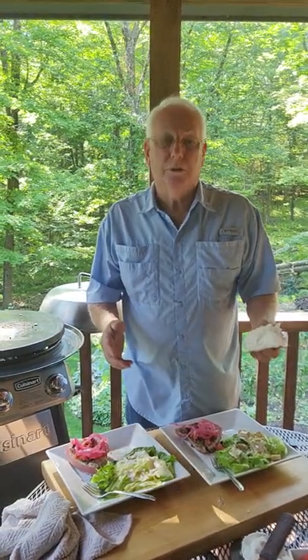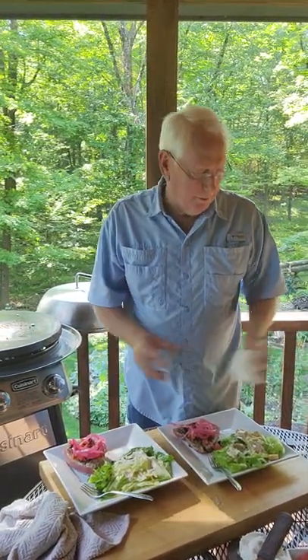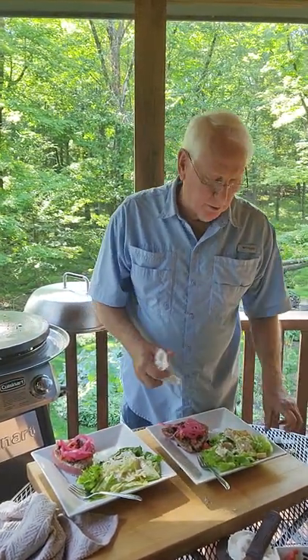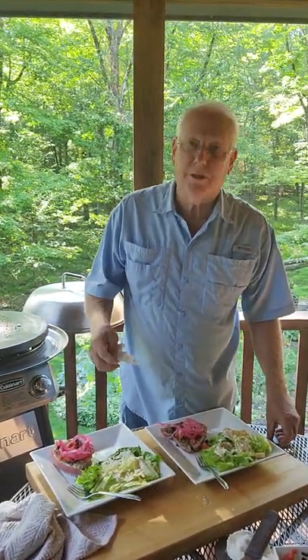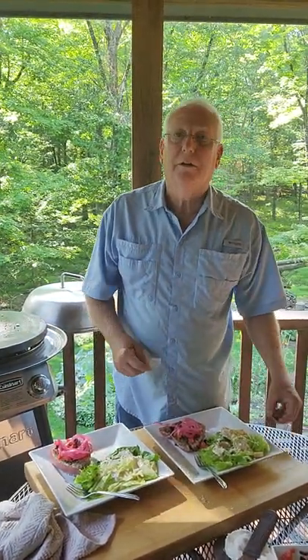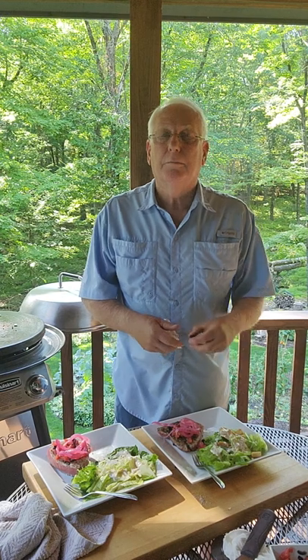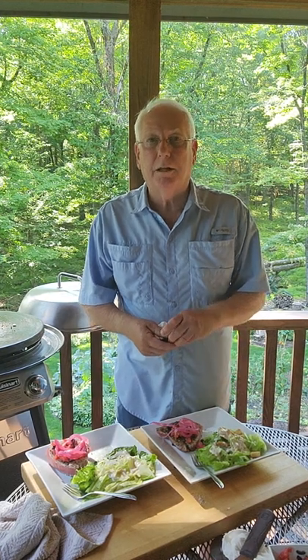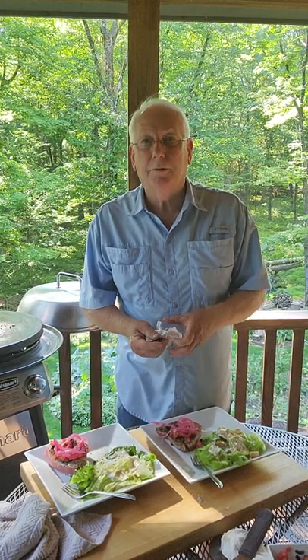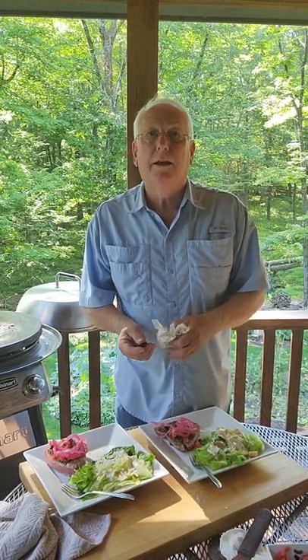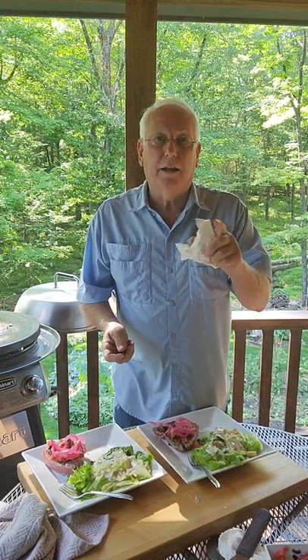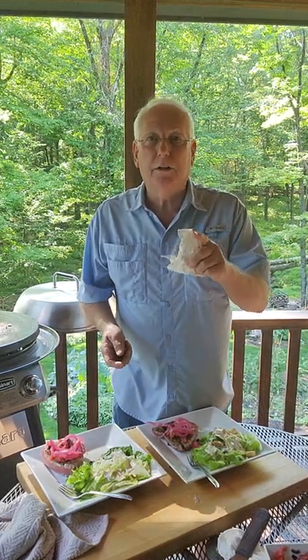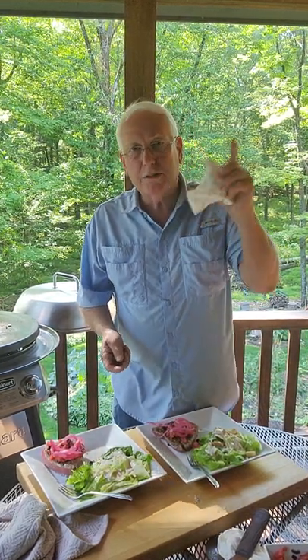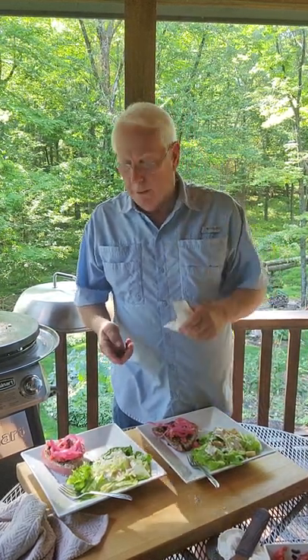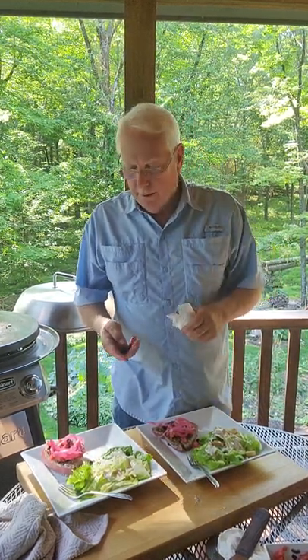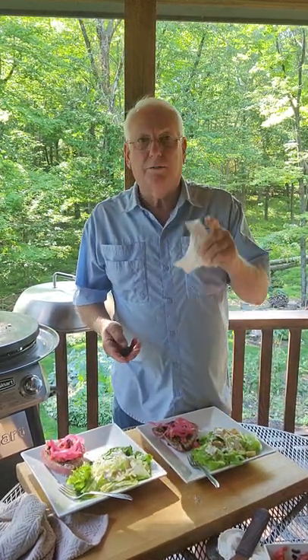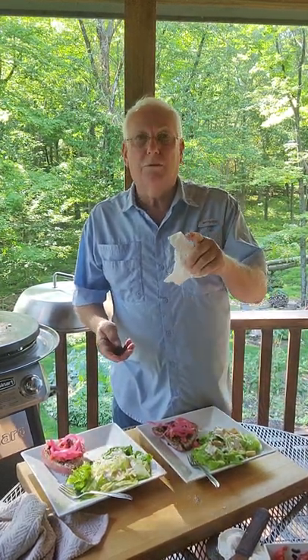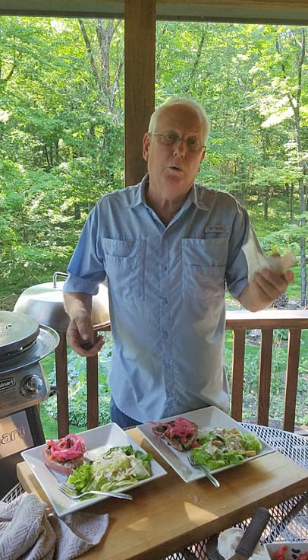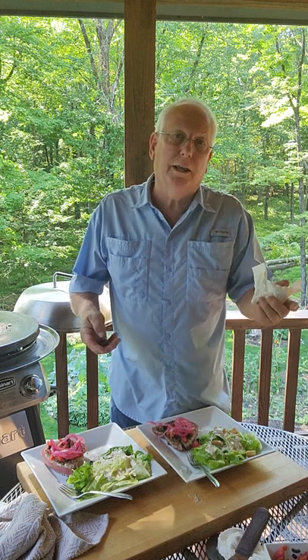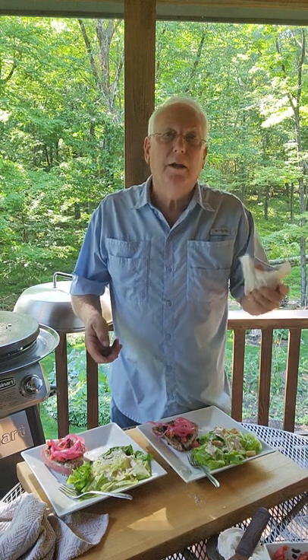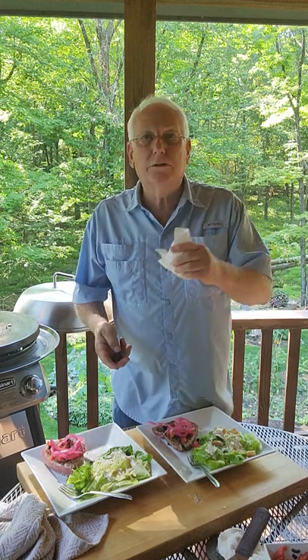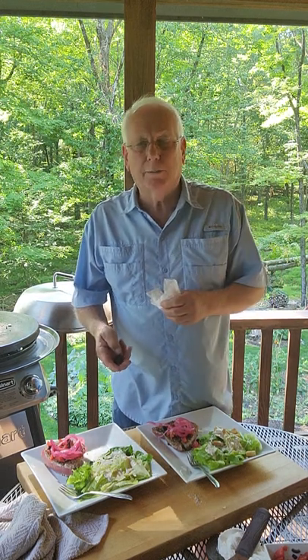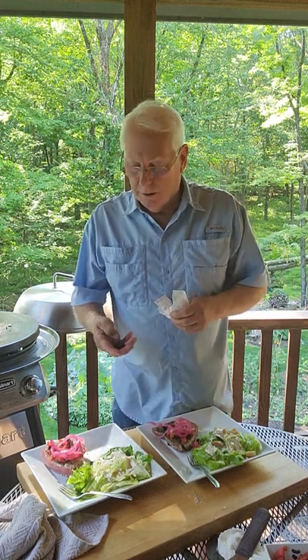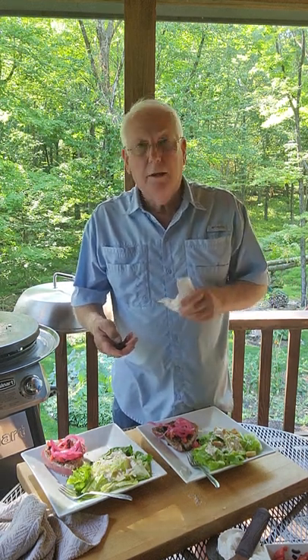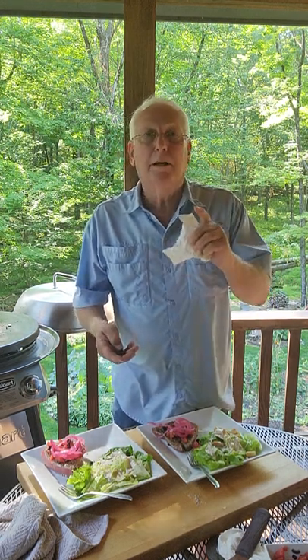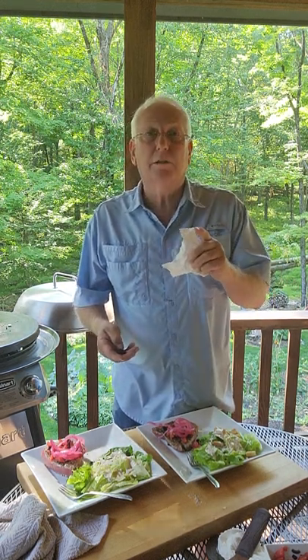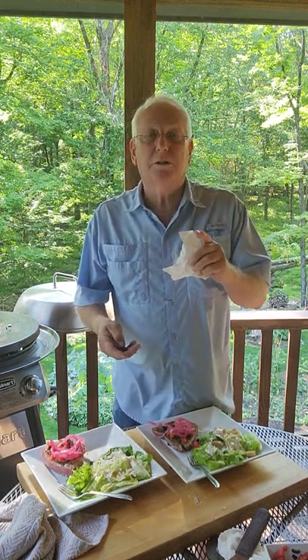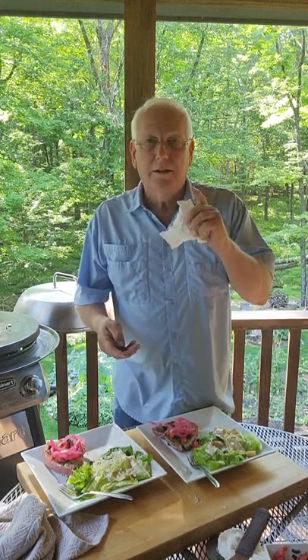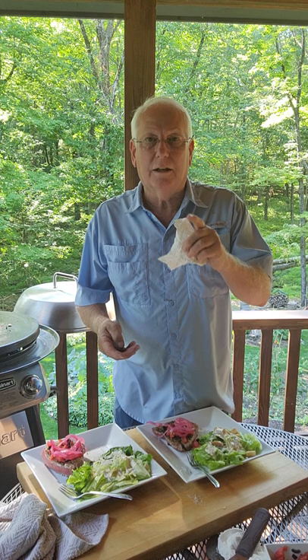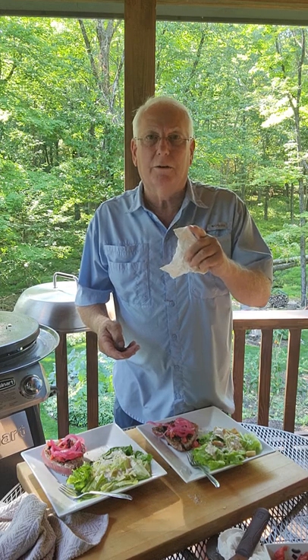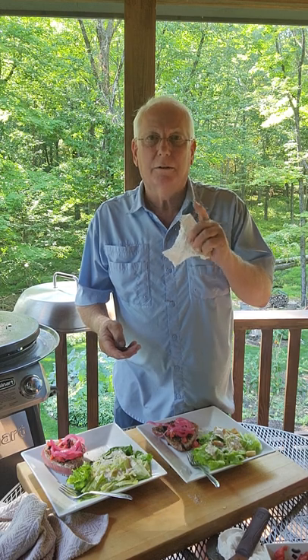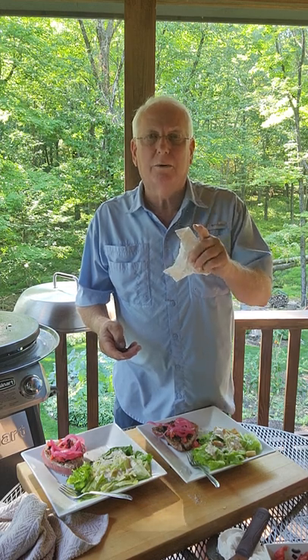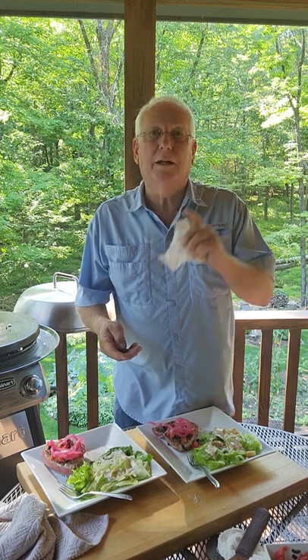Bon appétit! If you like this video, press the like button — because if you don't, I know I won't do it again. Subscribe to us; there are plenty more recipes coming in the year ahead. Thank you and God bless.